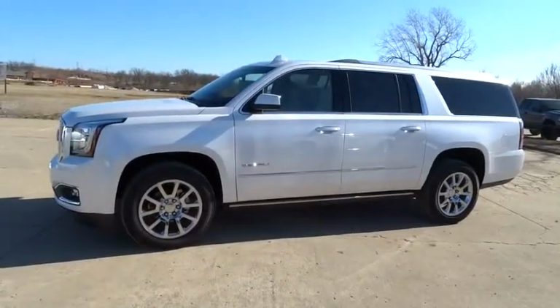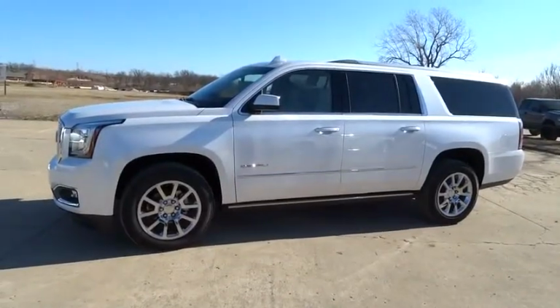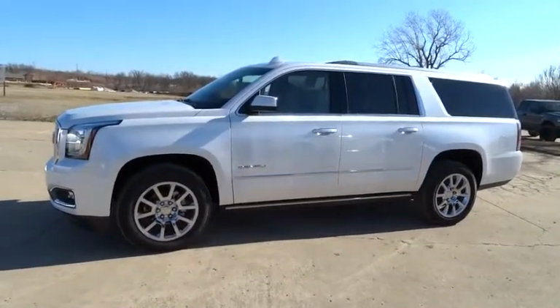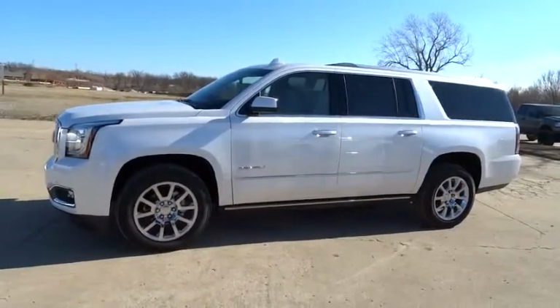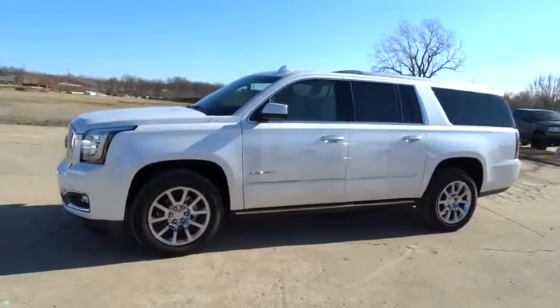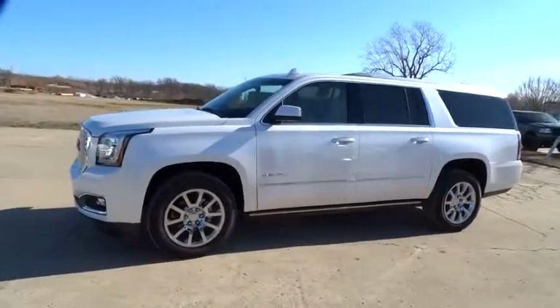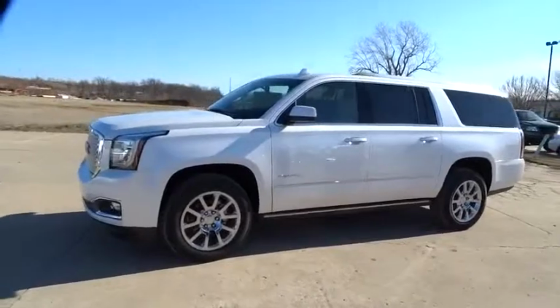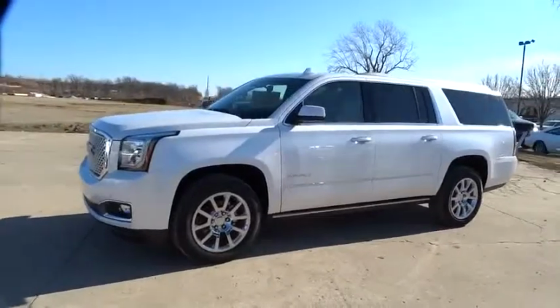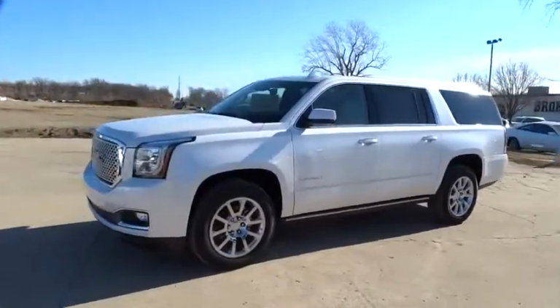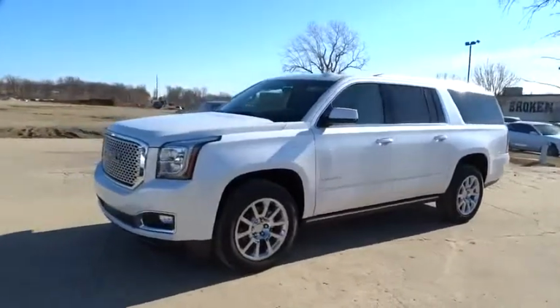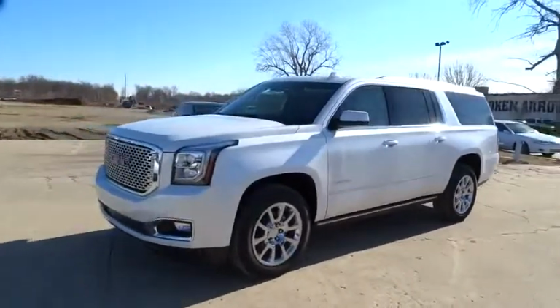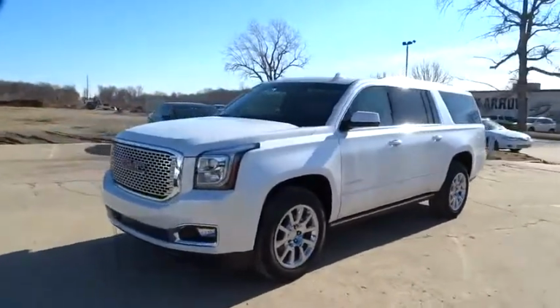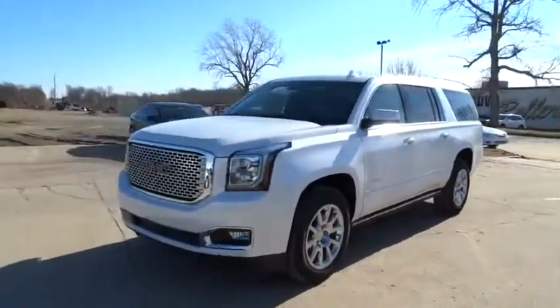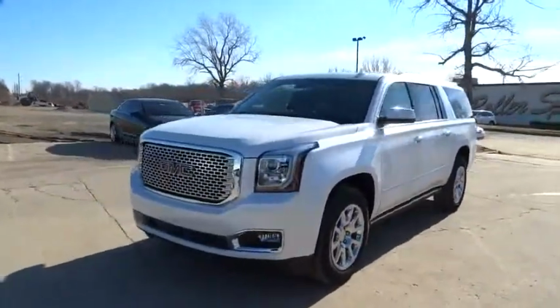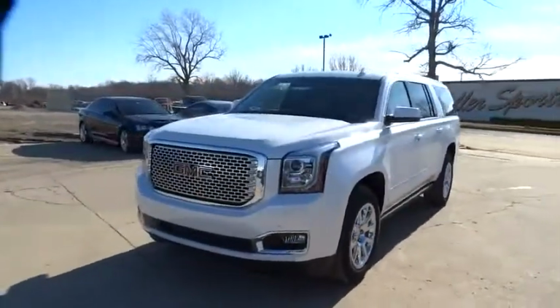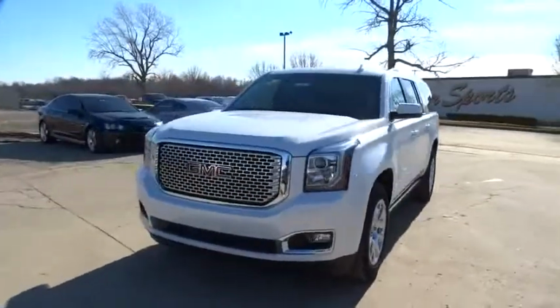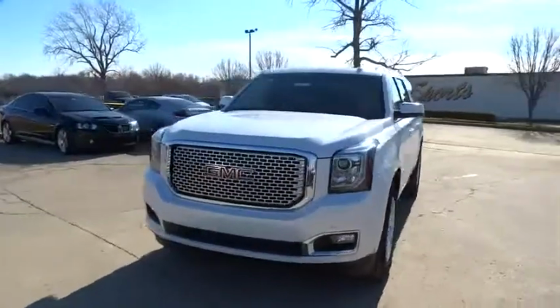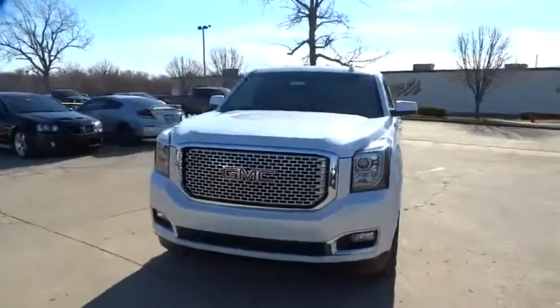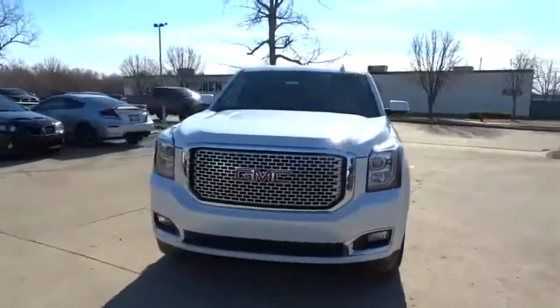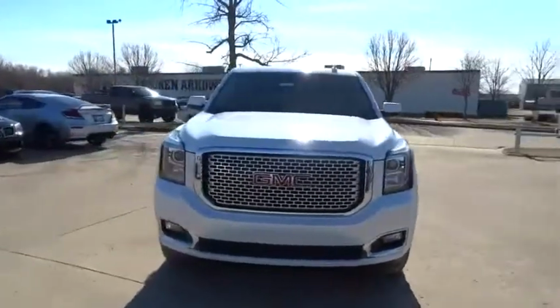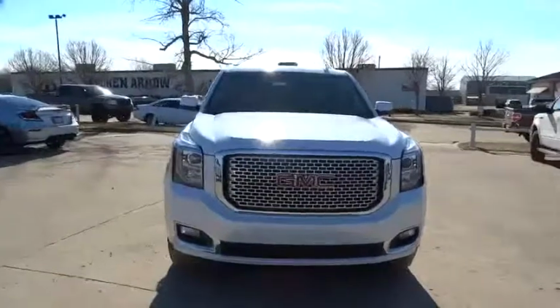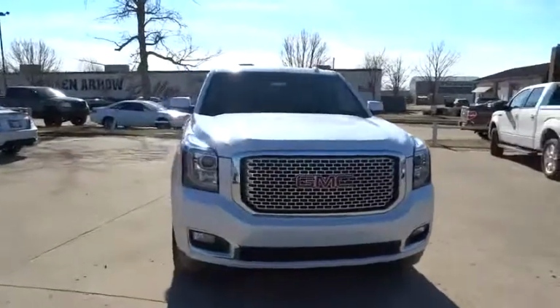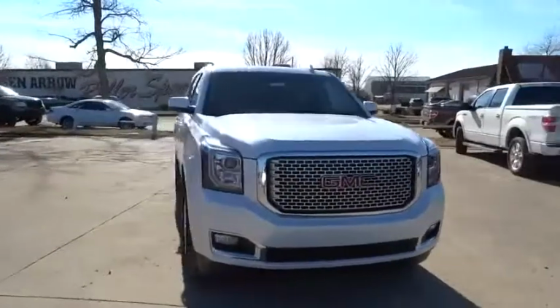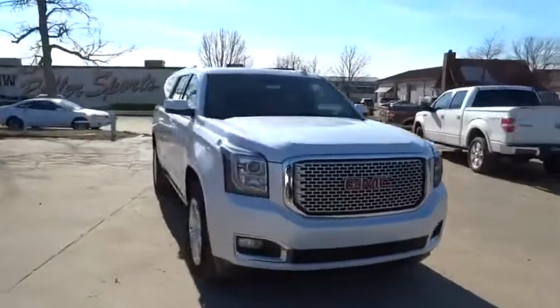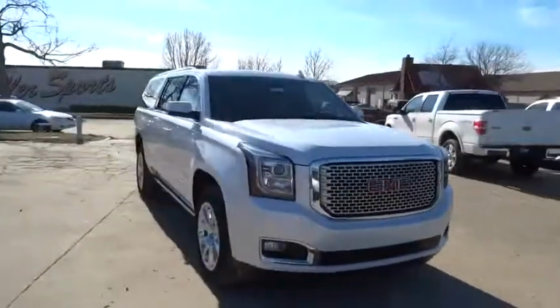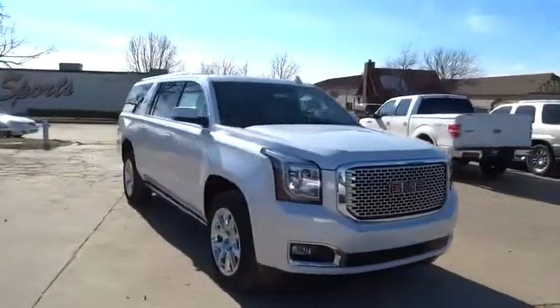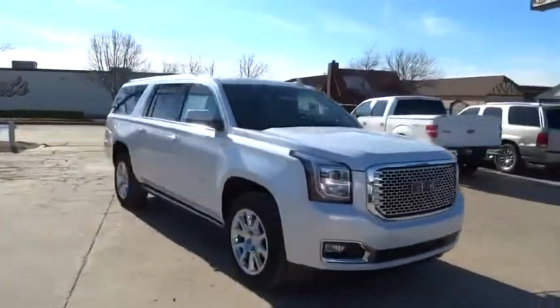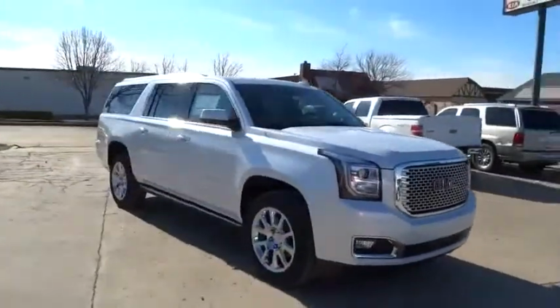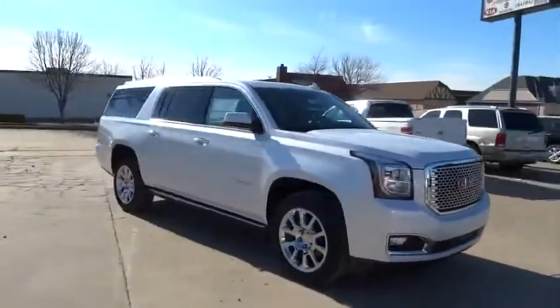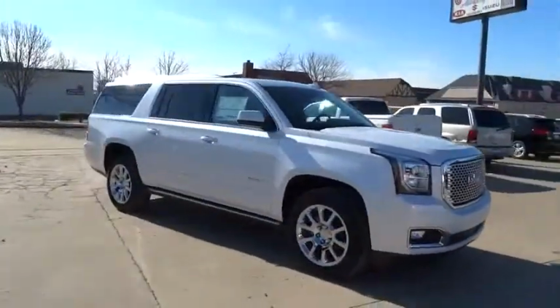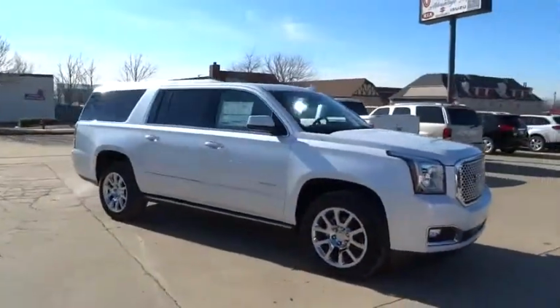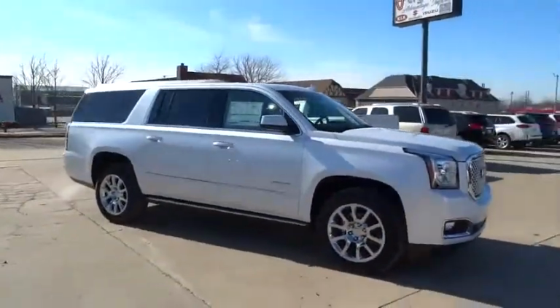2016 Yukon XL. The GMC Yukon XL is a great choice for families who need a full-size SUV with maximum seating. The looks don't hurt either. Here are some of this vehicle's great options.